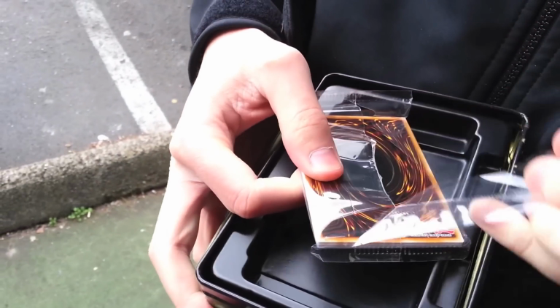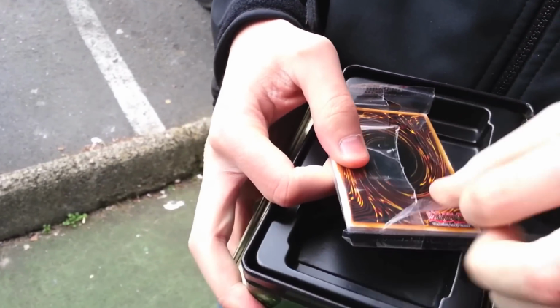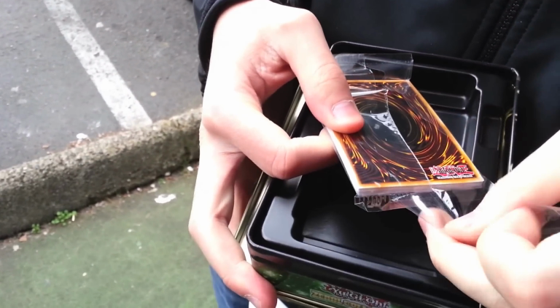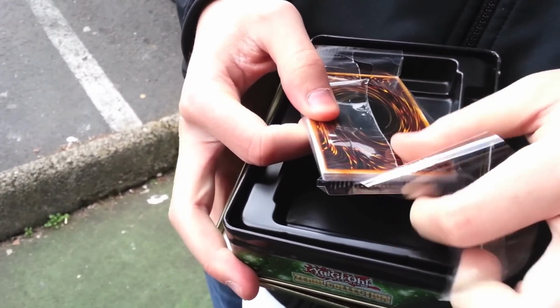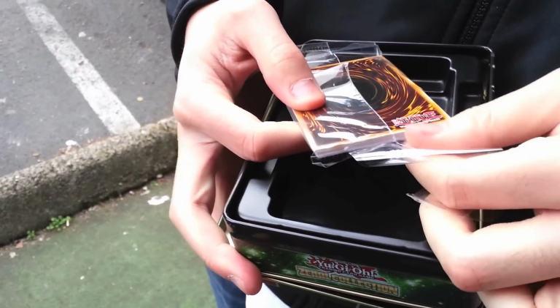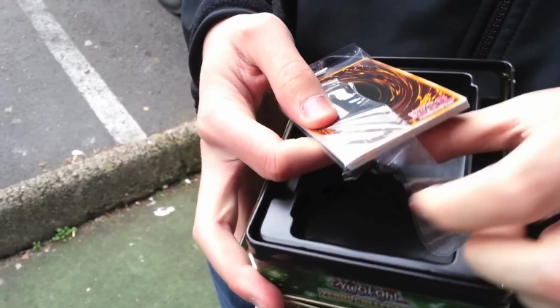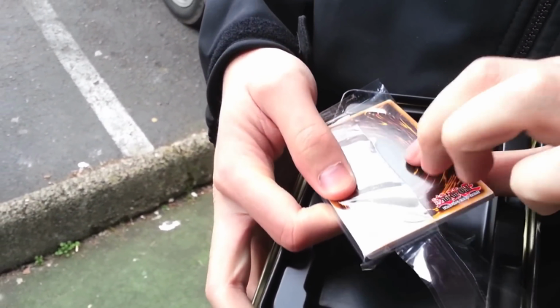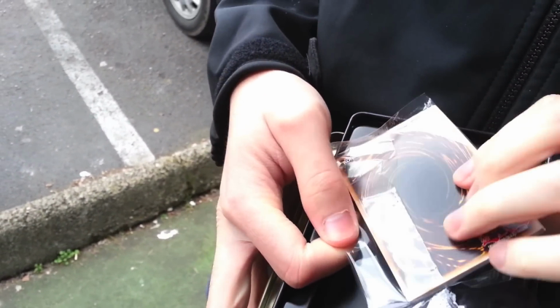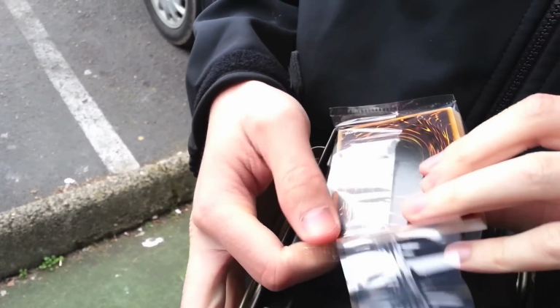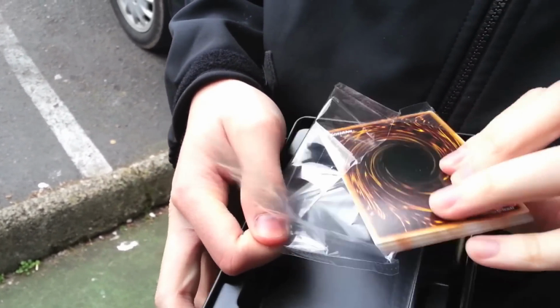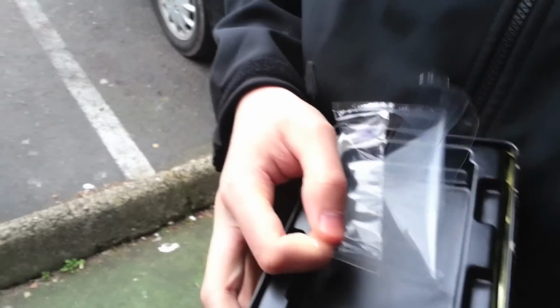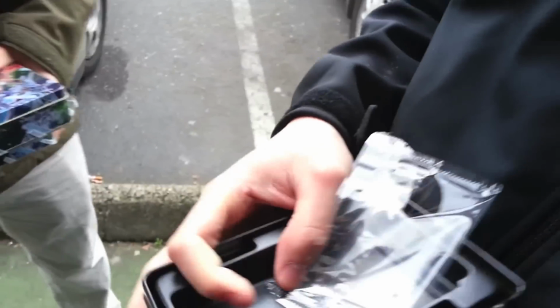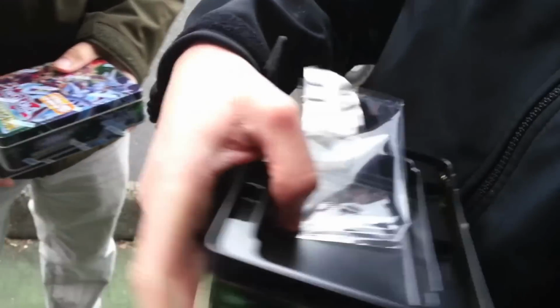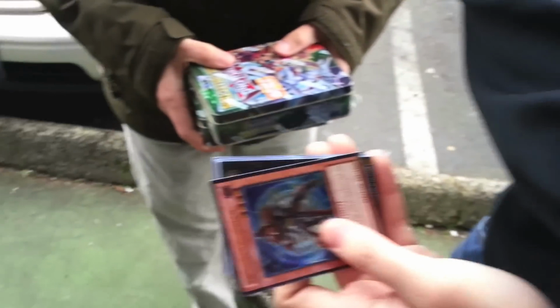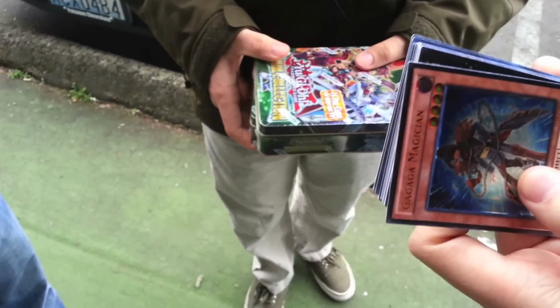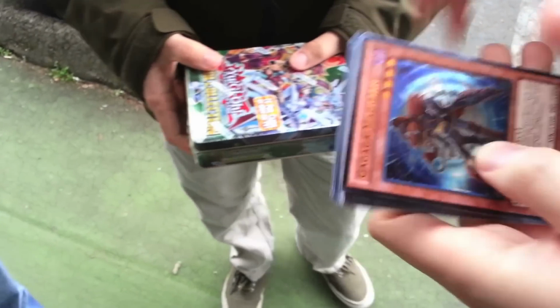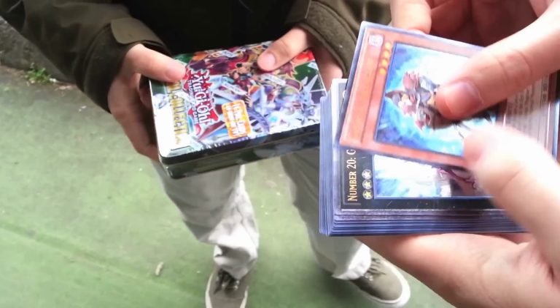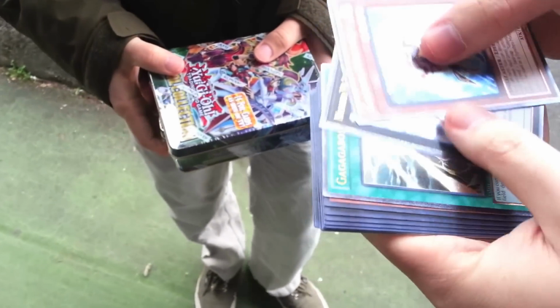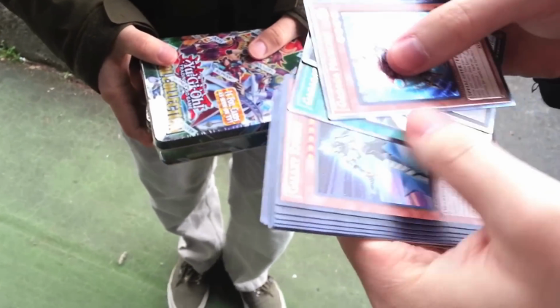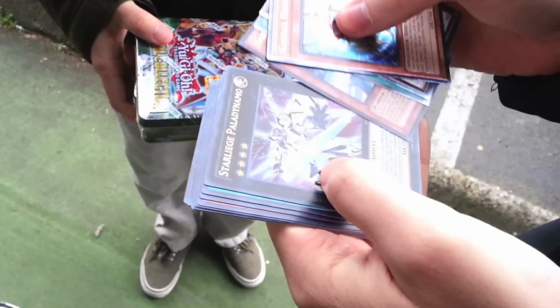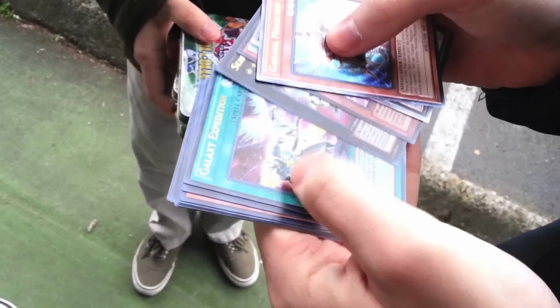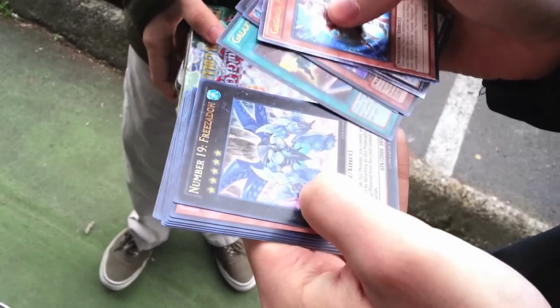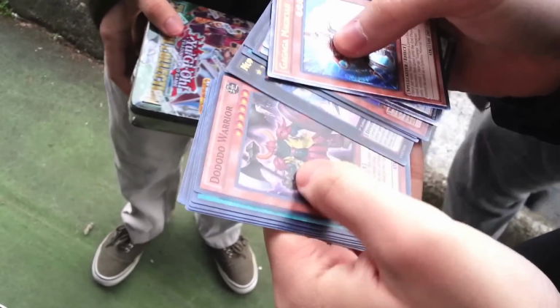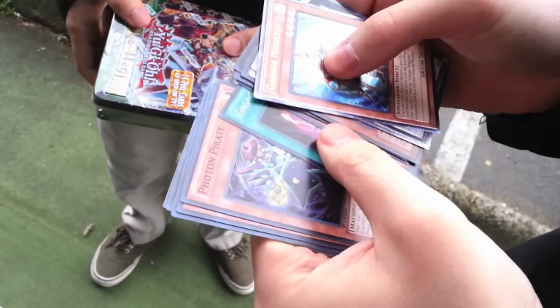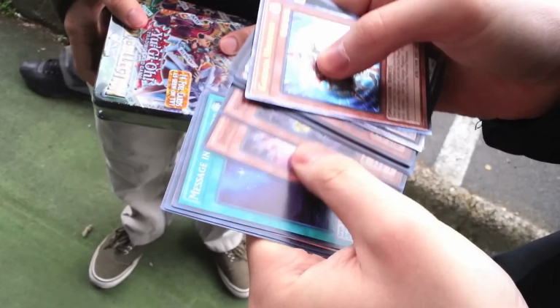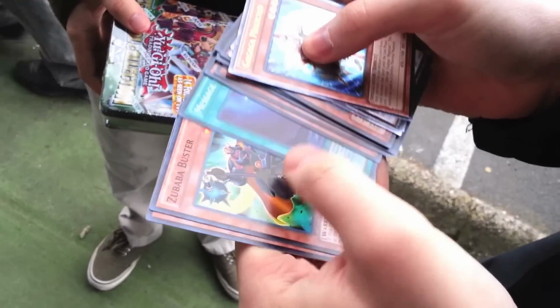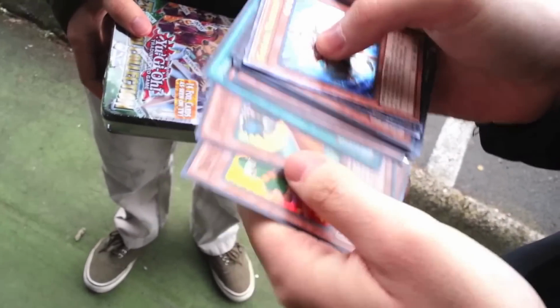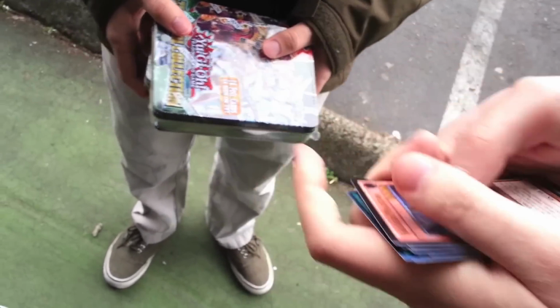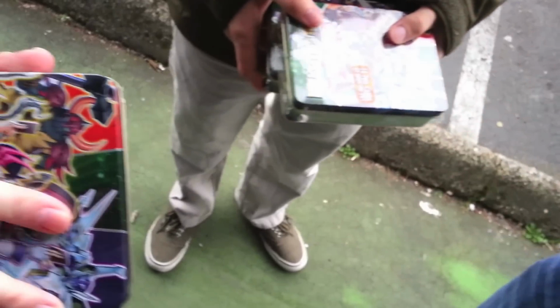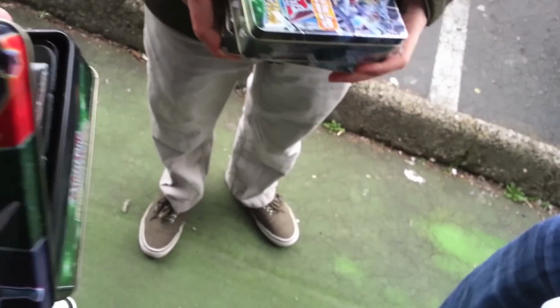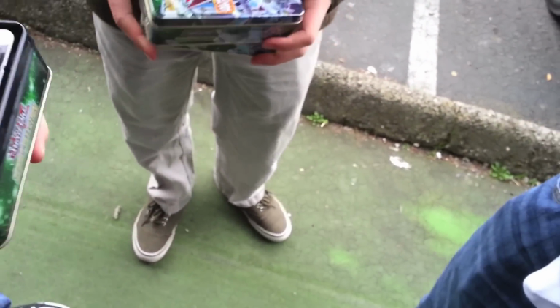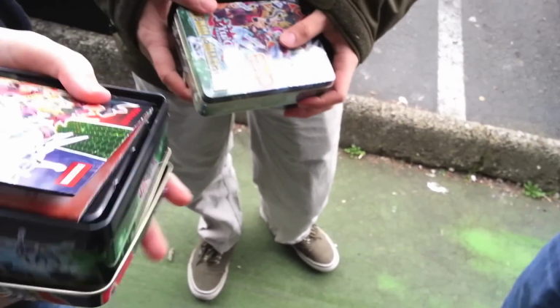Did you get Volcasaurus yet? No Volcasaurus. Sad. Go buy another one.